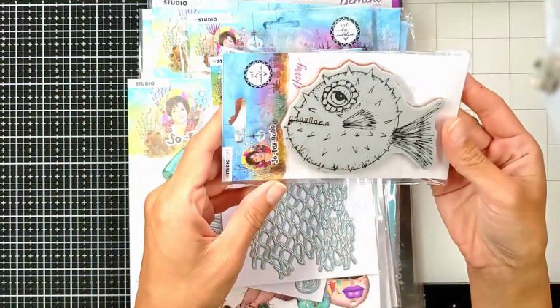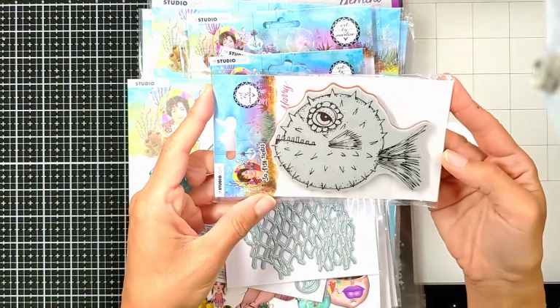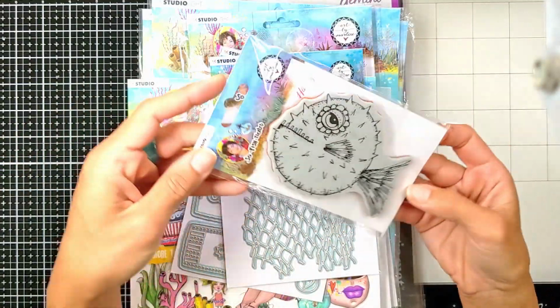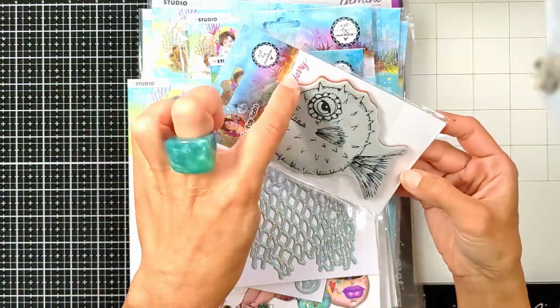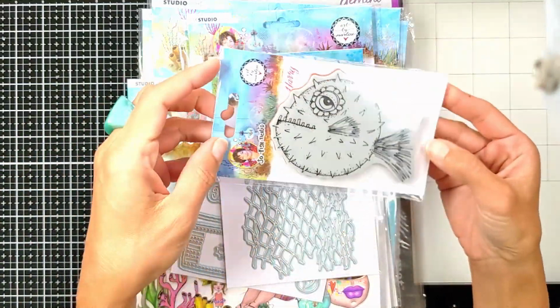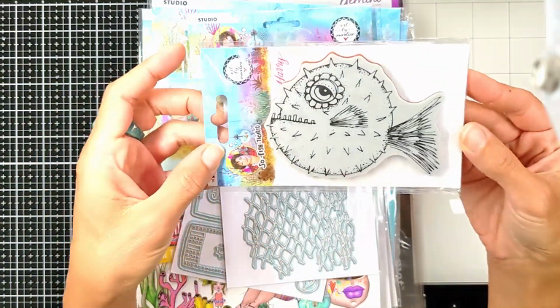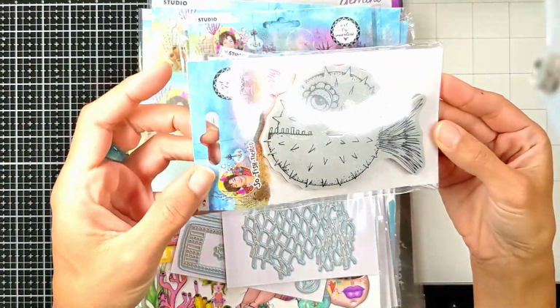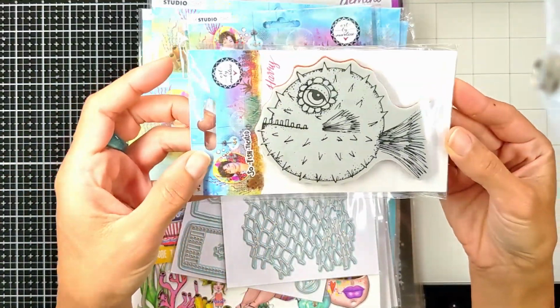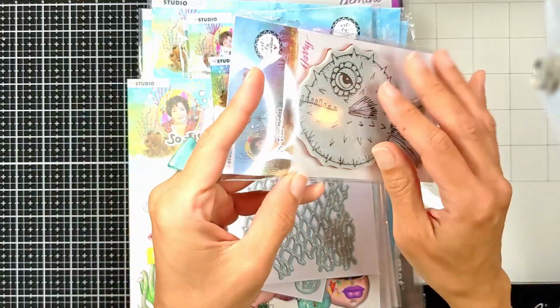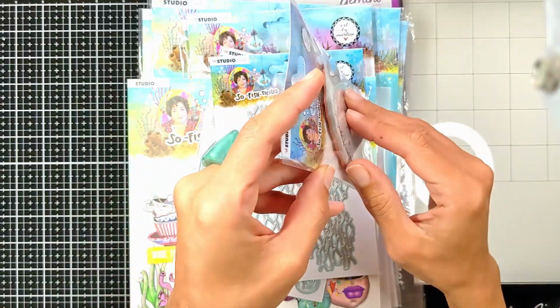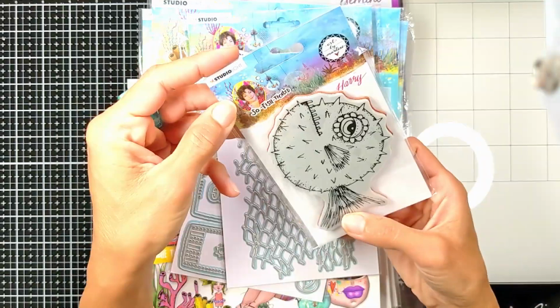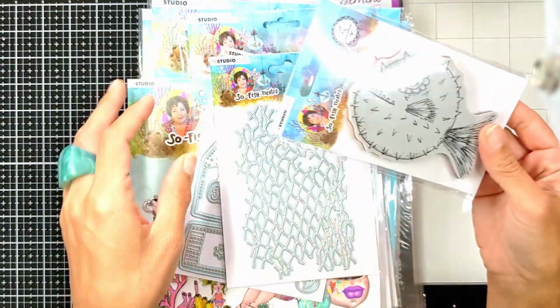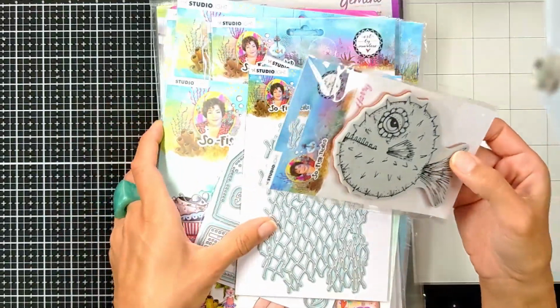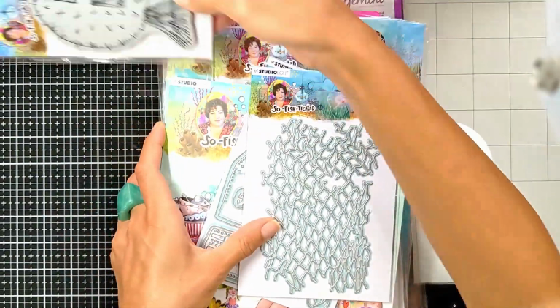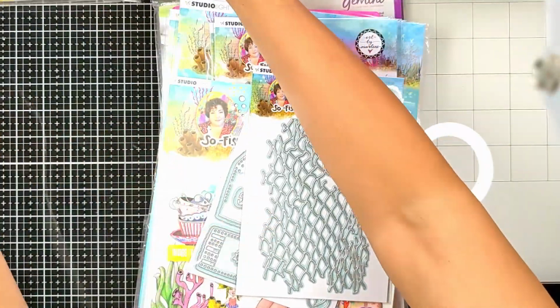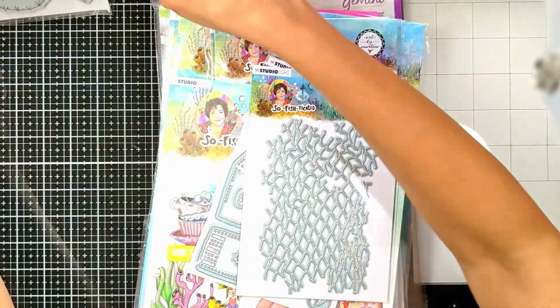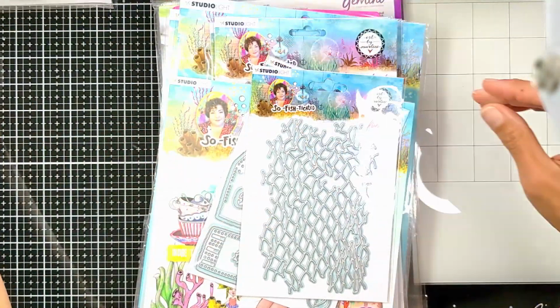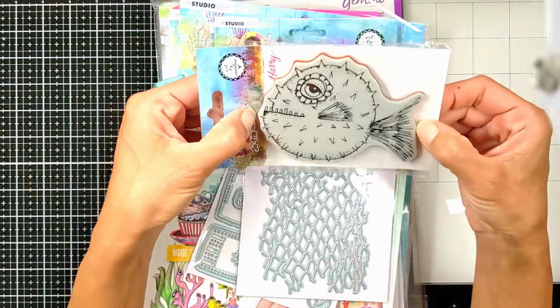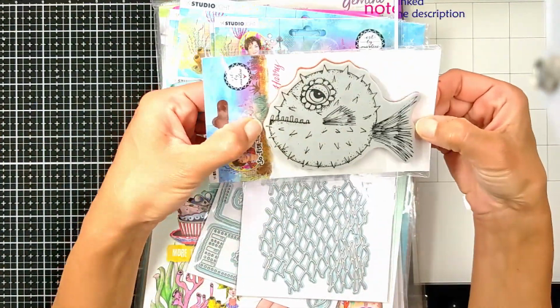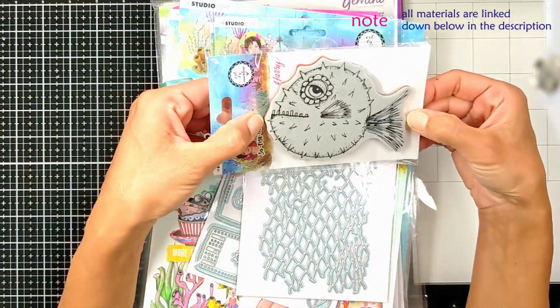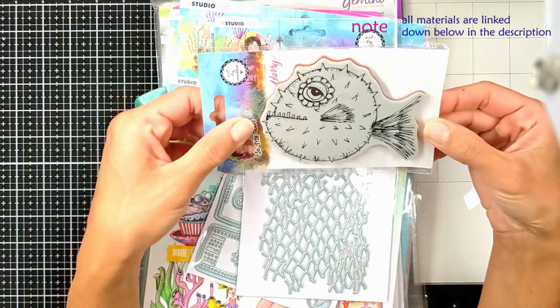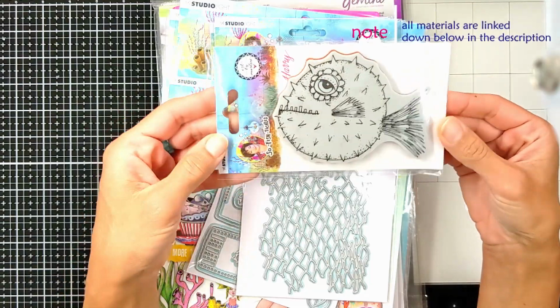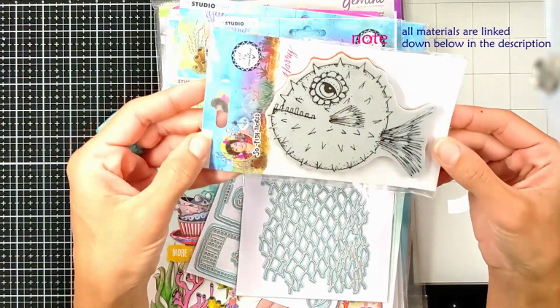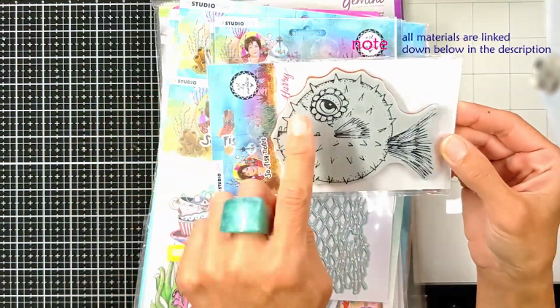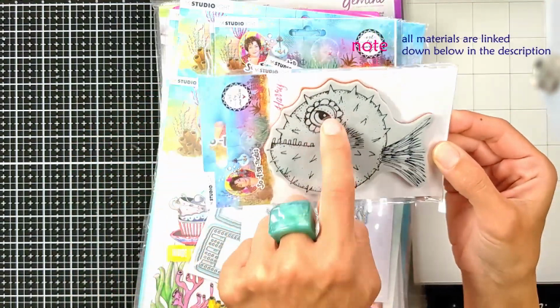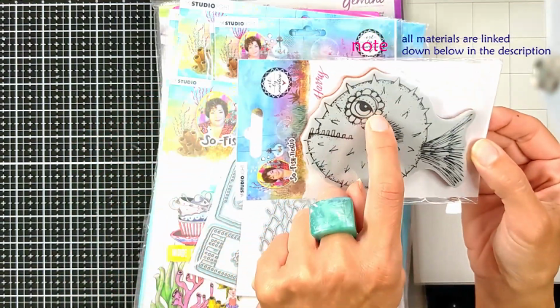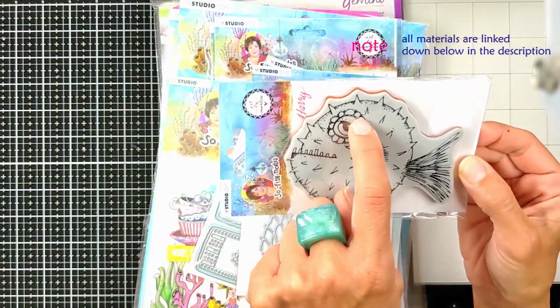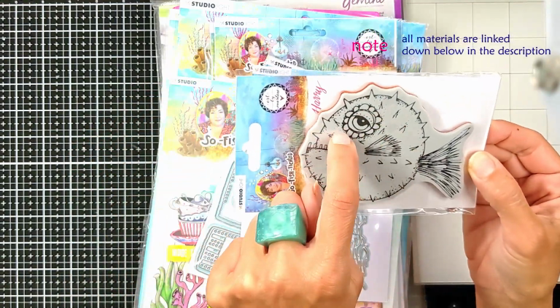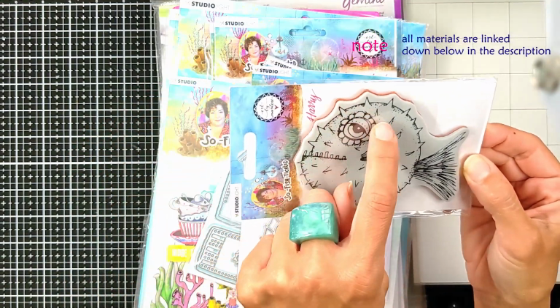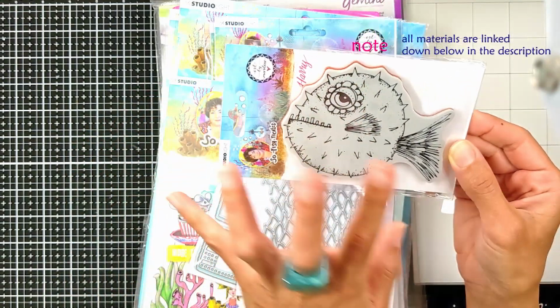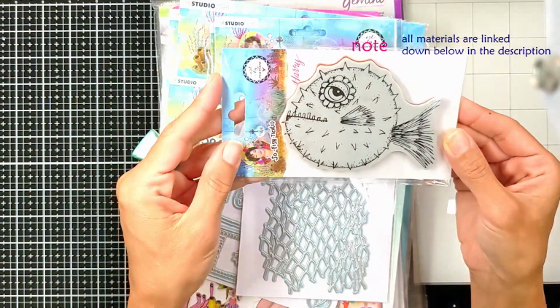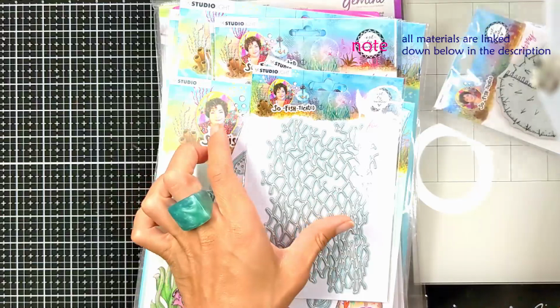This is called Patty and it's an amazing fish rubber stamp. Look how big it is — it's five inches and it is so amazing. The eye, the flowery eye, it is so pretty.